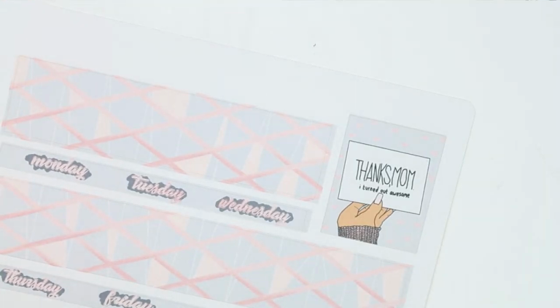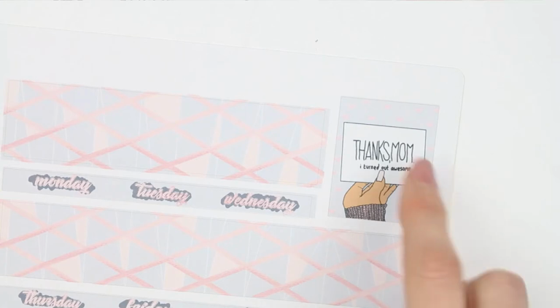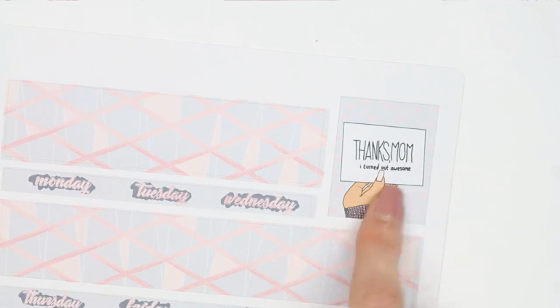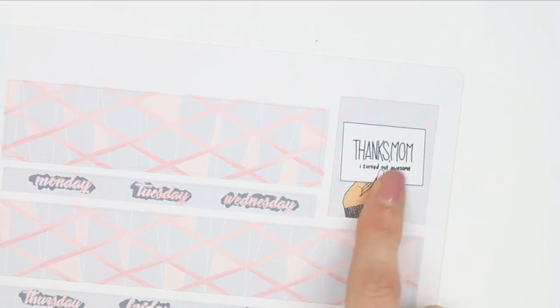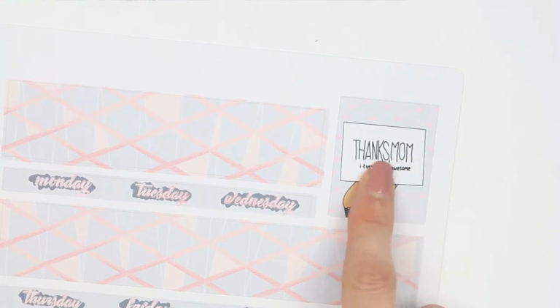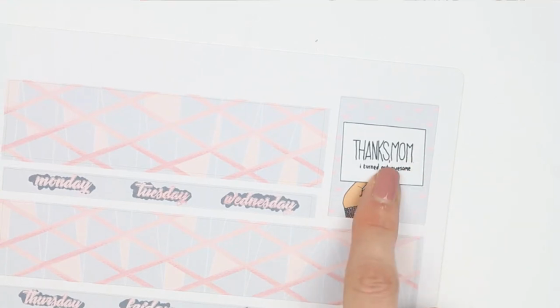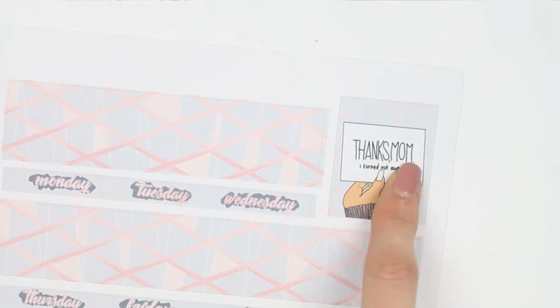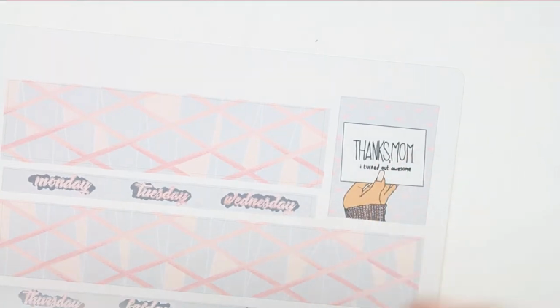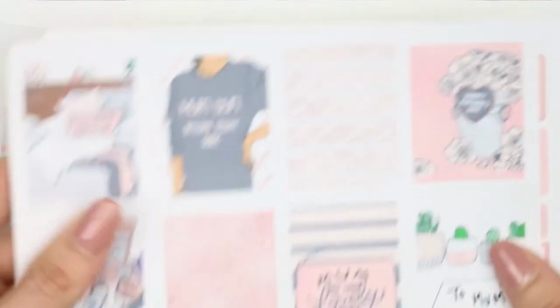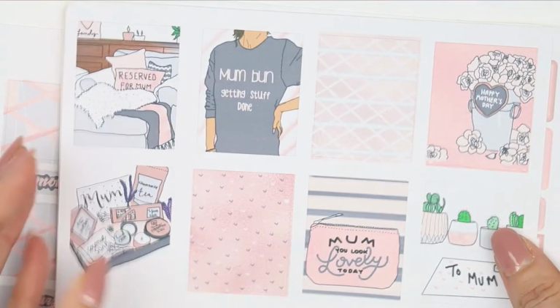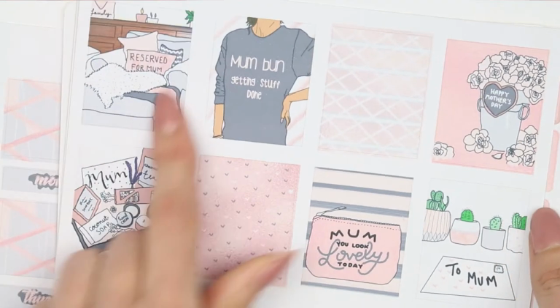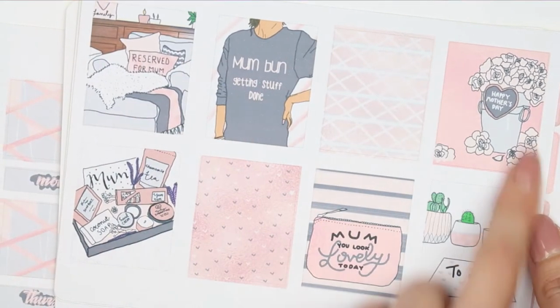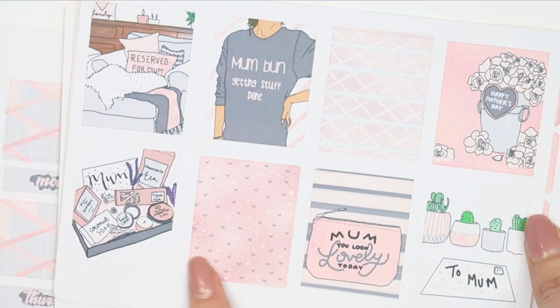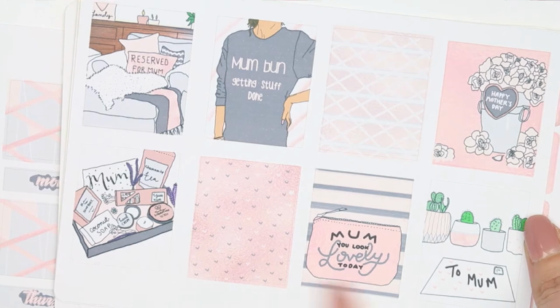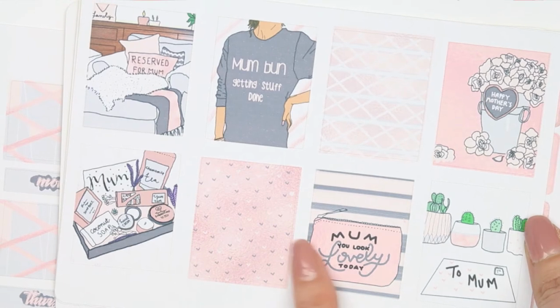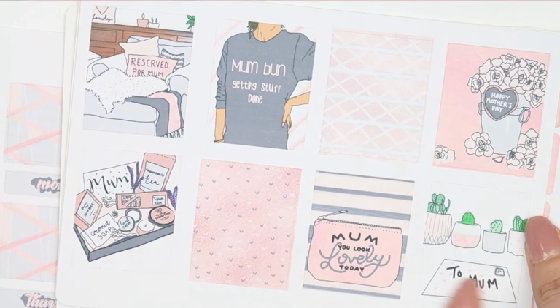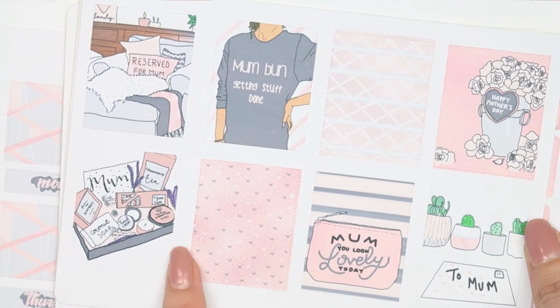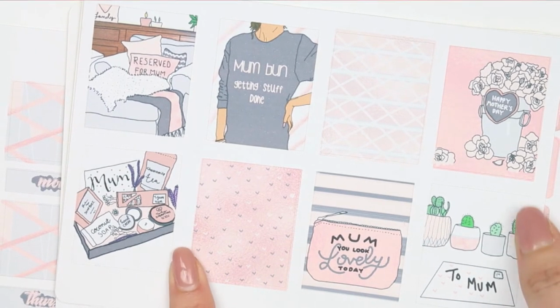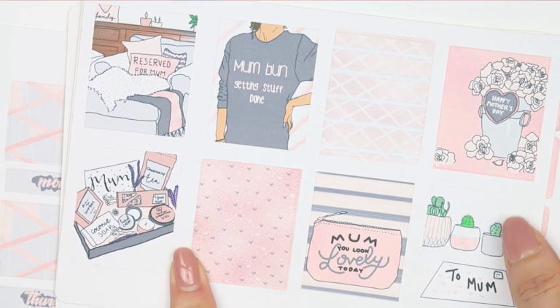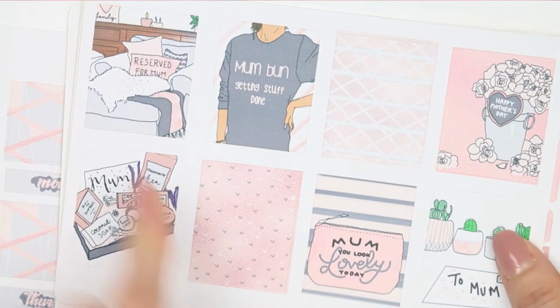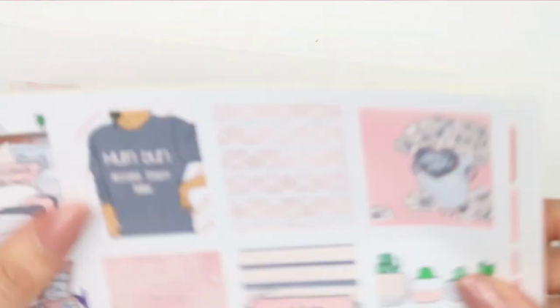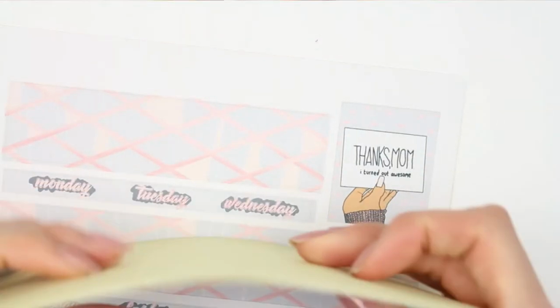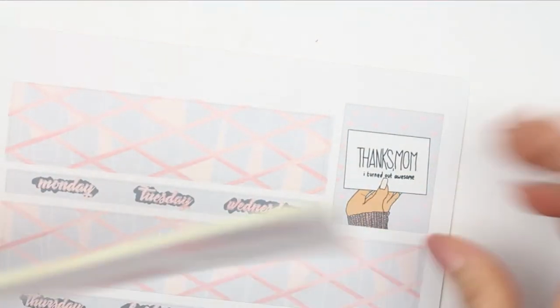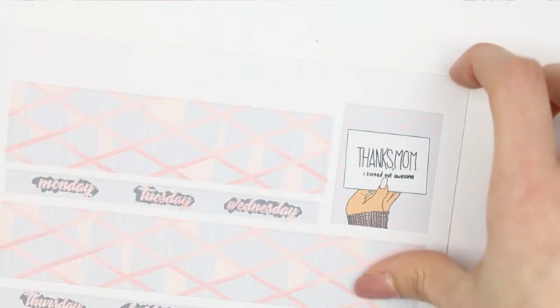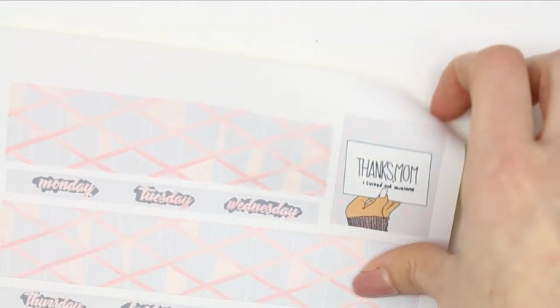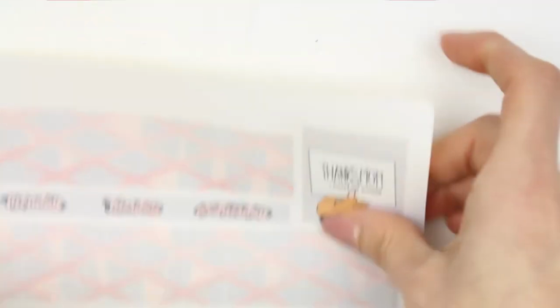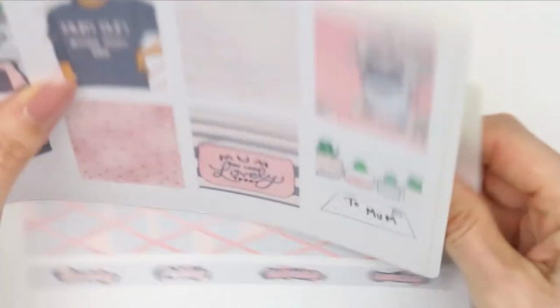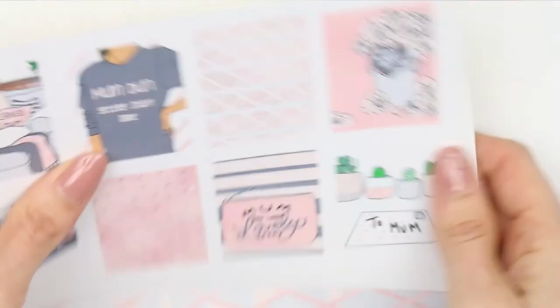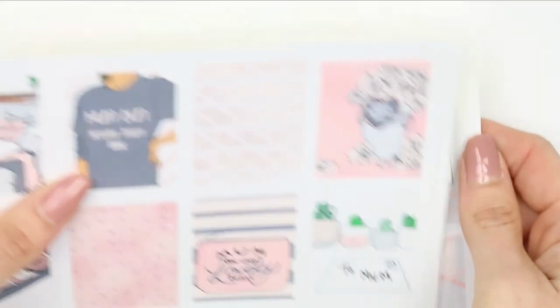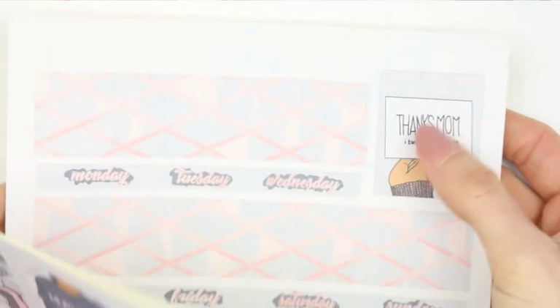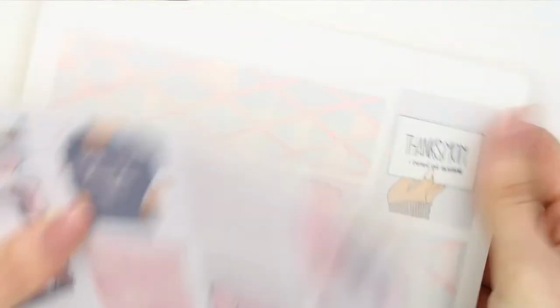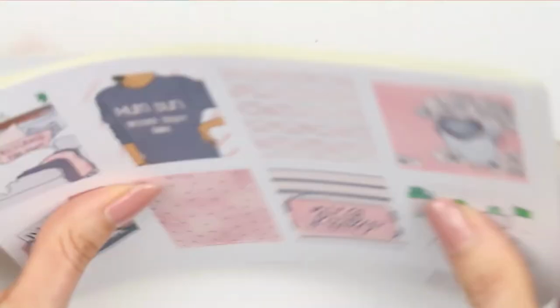I also spelt 'mum' the American way on the box because all of the mums on the full boxes are spelt the English way, and then I got to the end and realised they don't spell it the same way, so I have added that in as well.